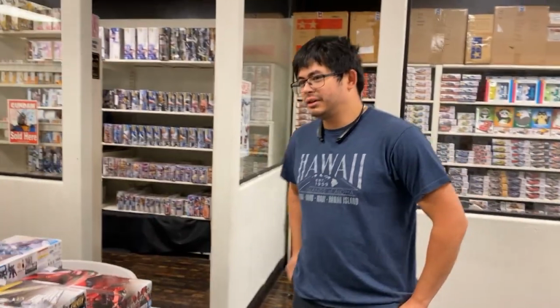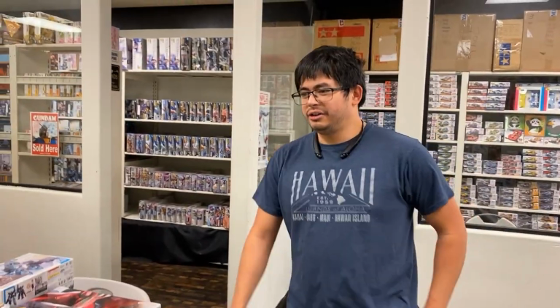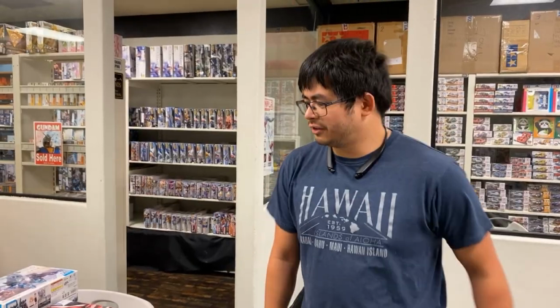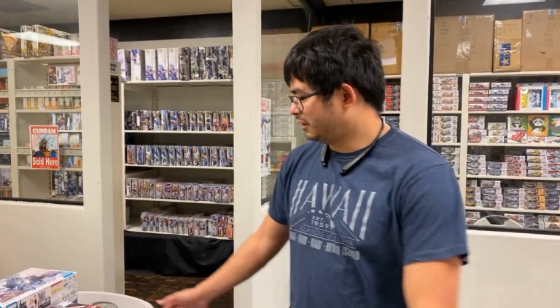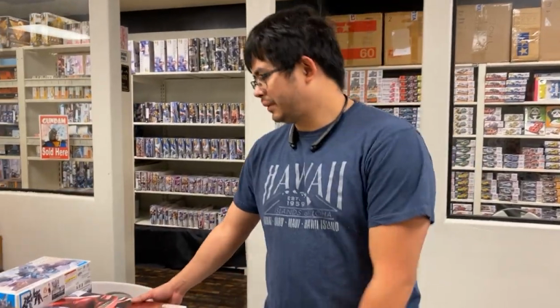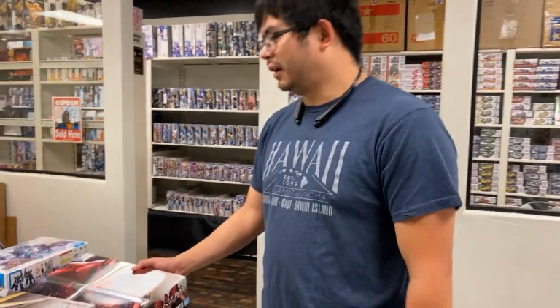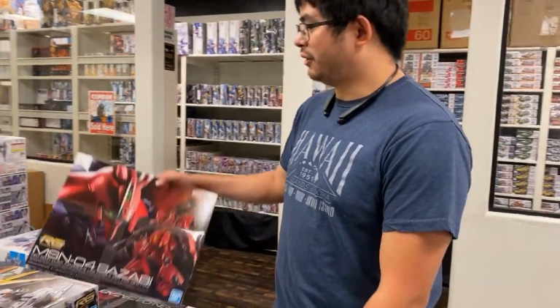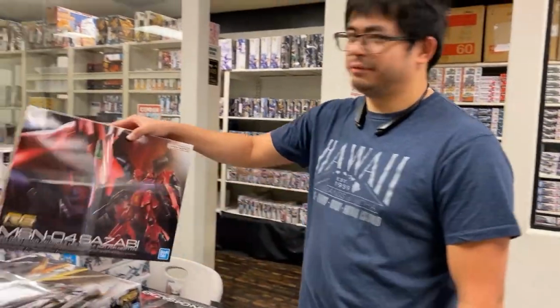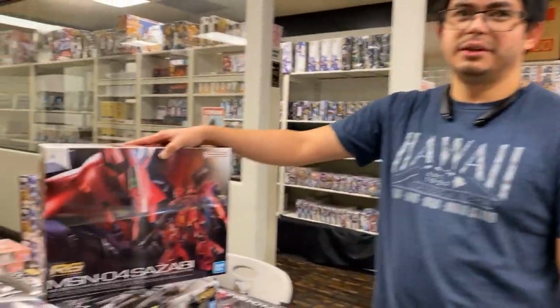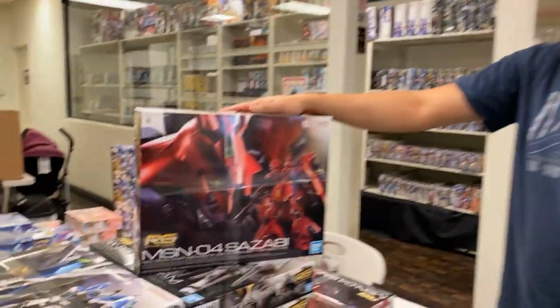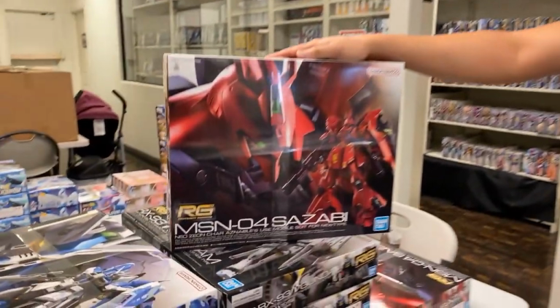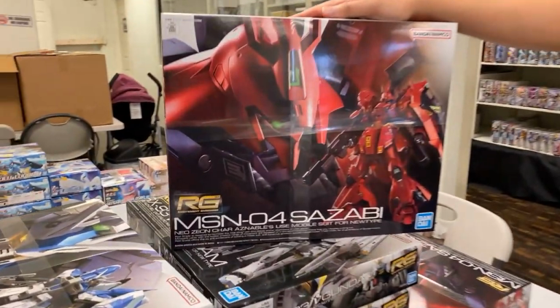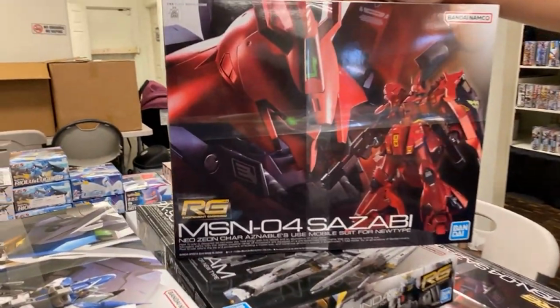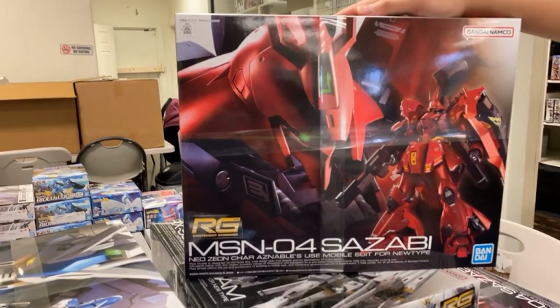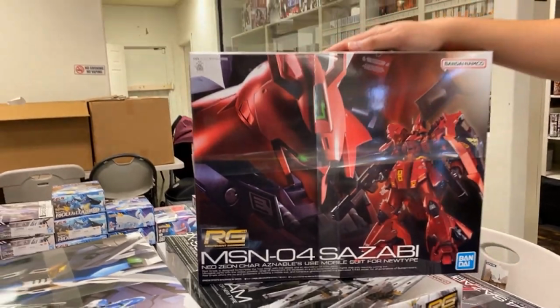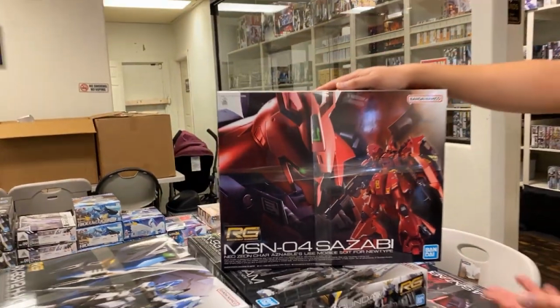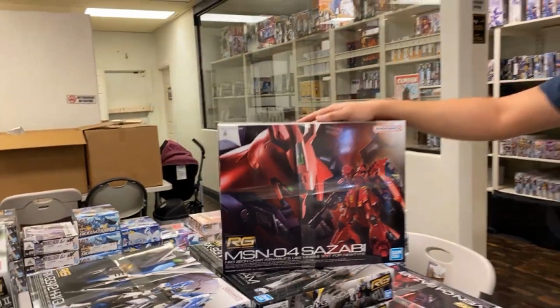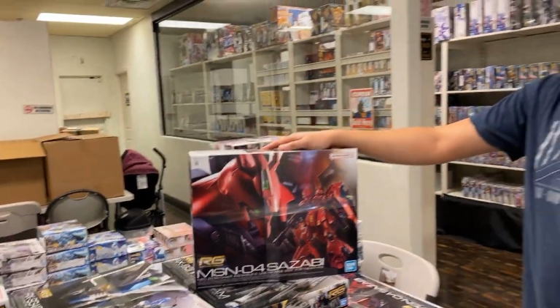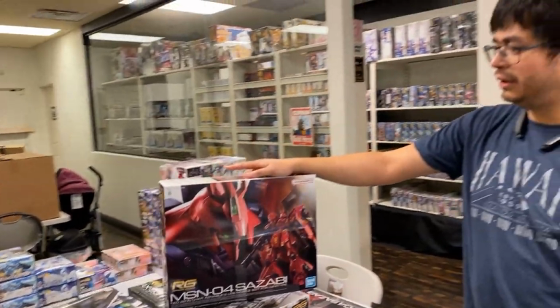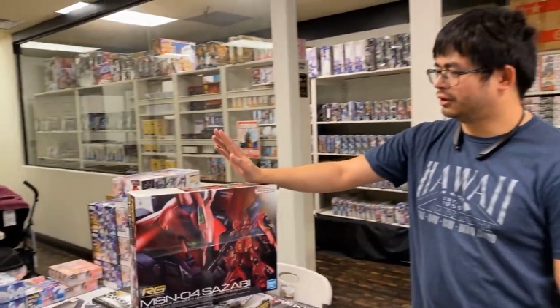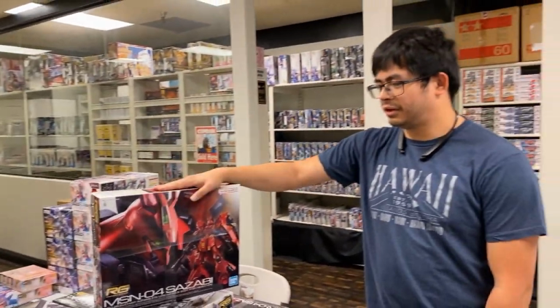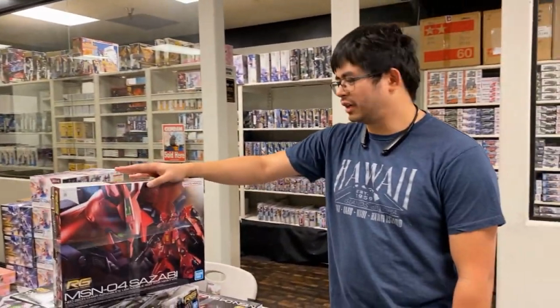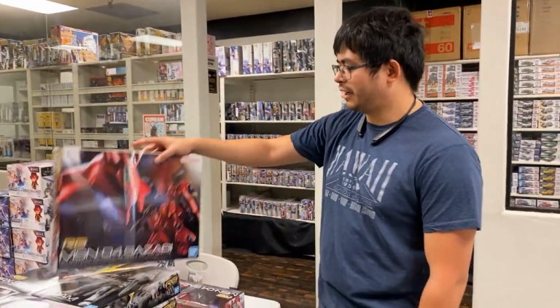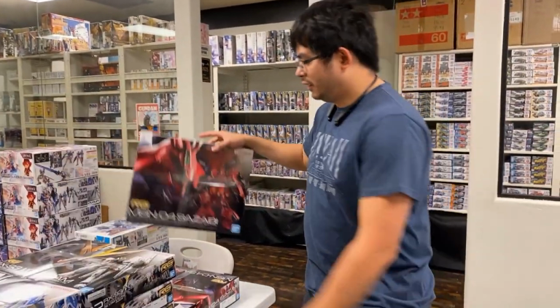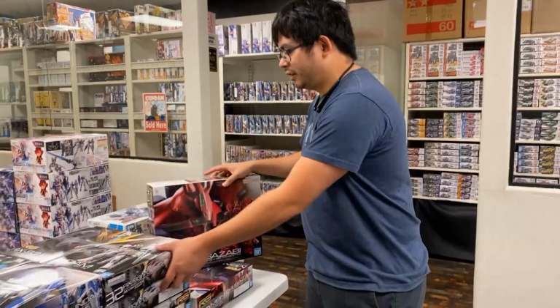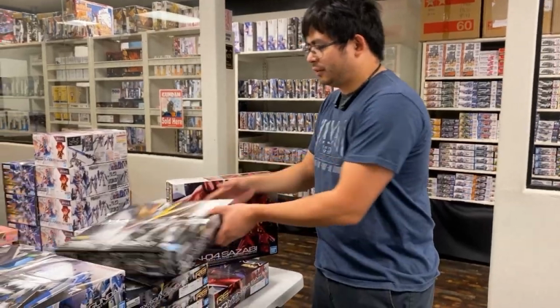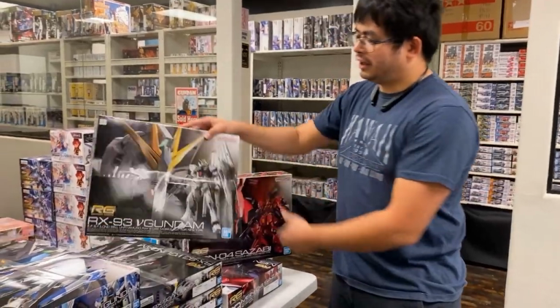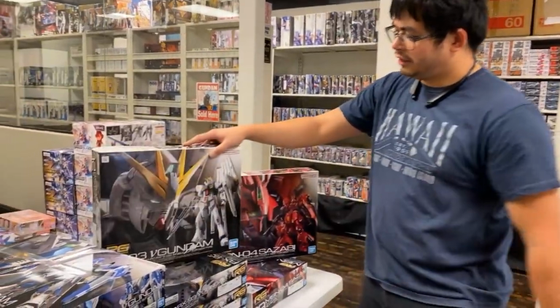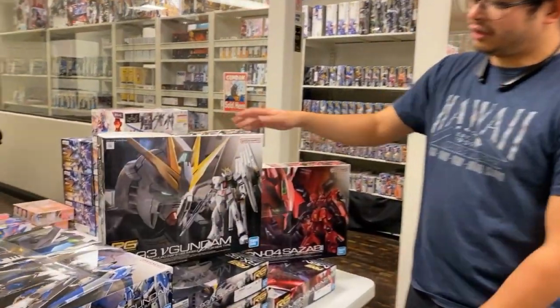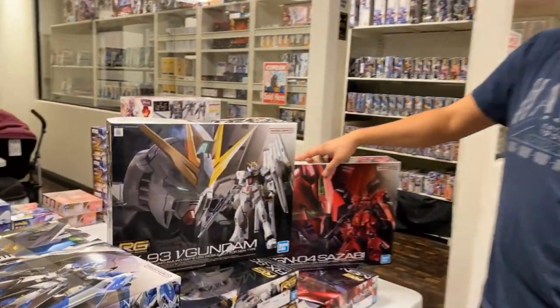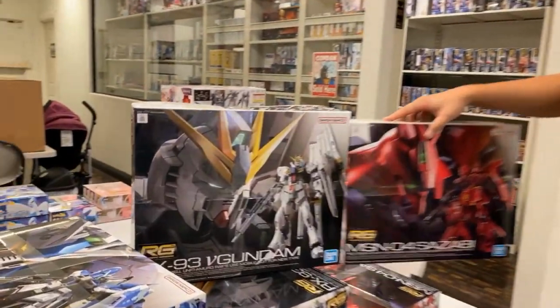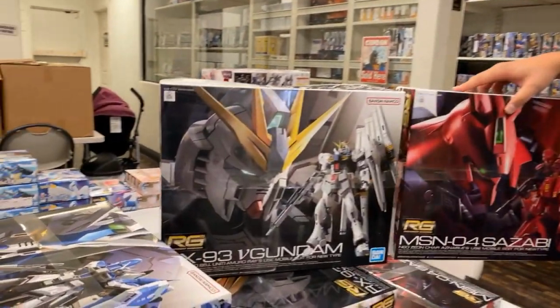Going to the RG section. Again, we got Char — Sazabi, Real Grade Sazabi from Char's Counterattack, going against the RX-93 Nu Gundam. Not V Gundam — Nu Gundam. It's spelled with a V but it means 'new.'